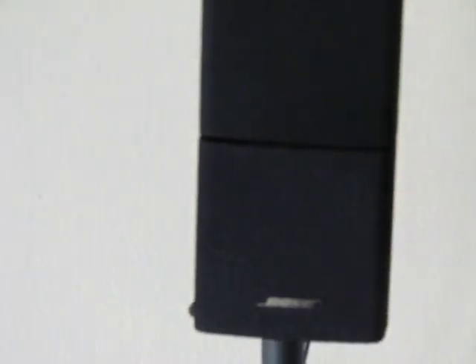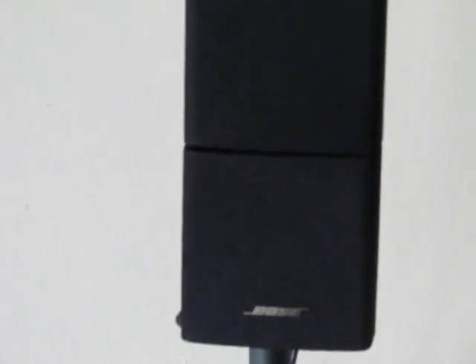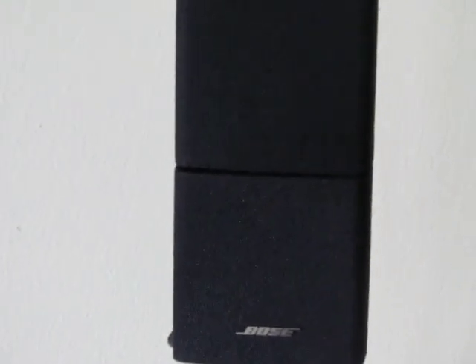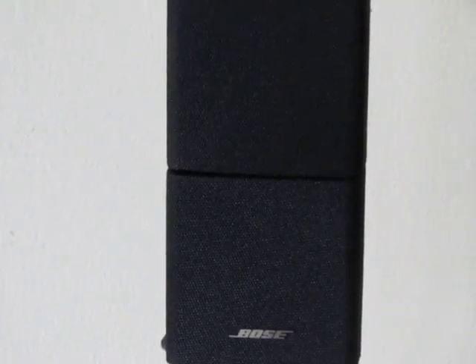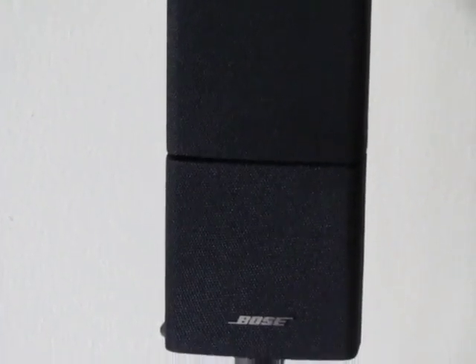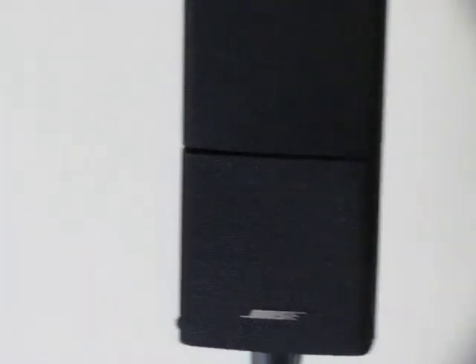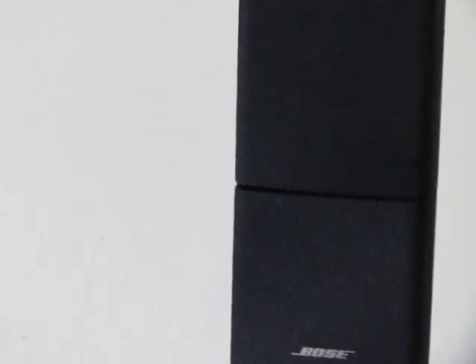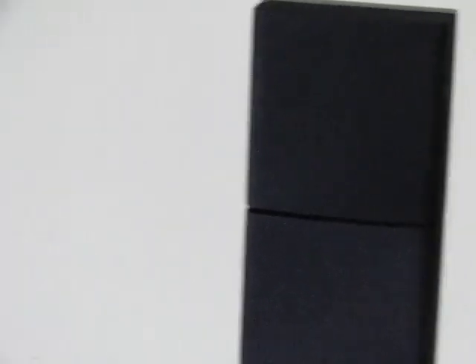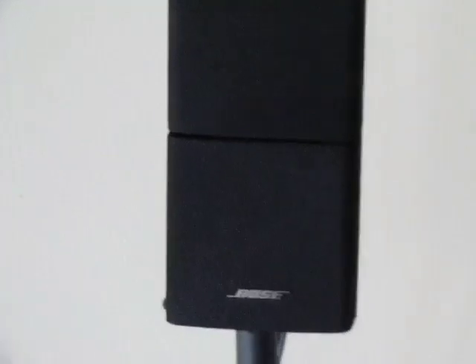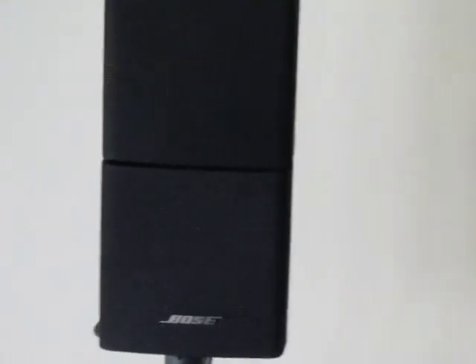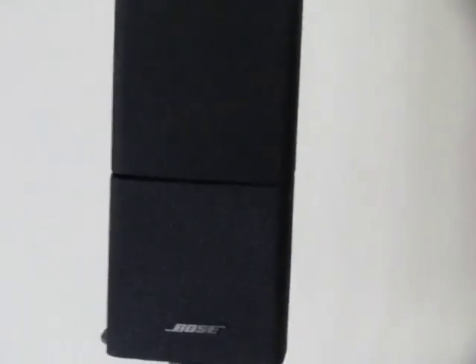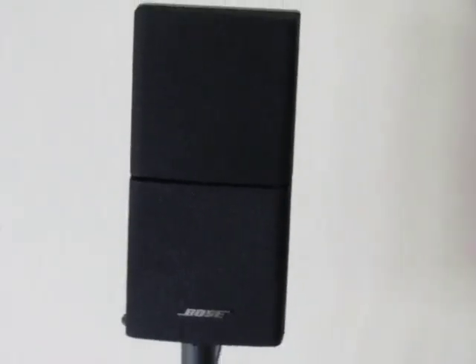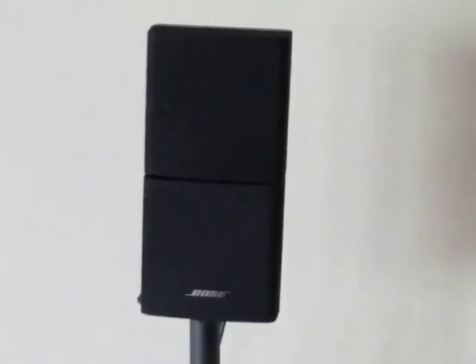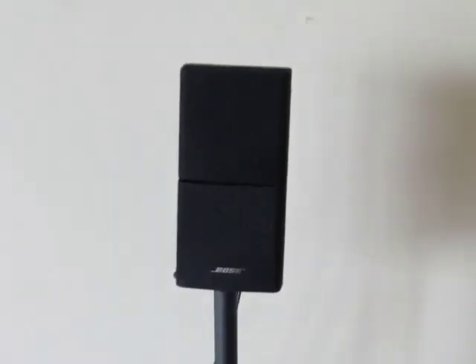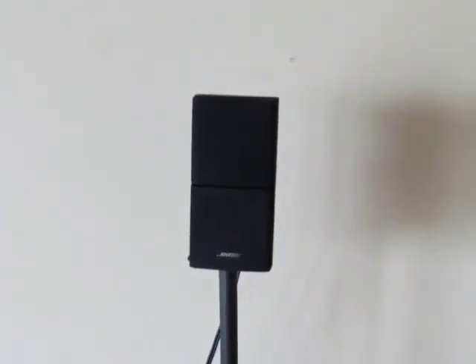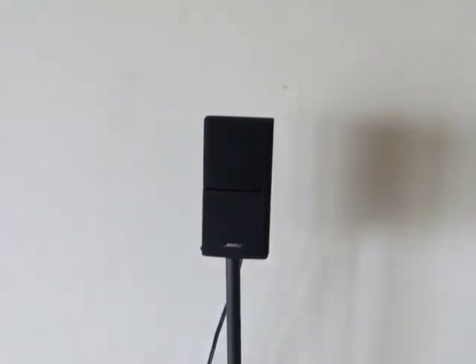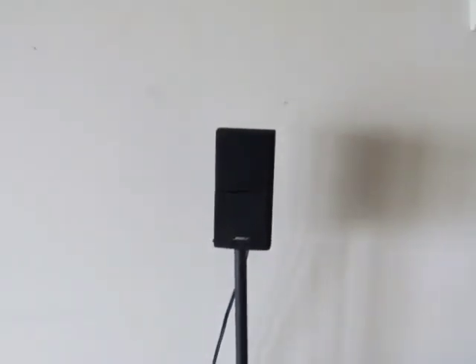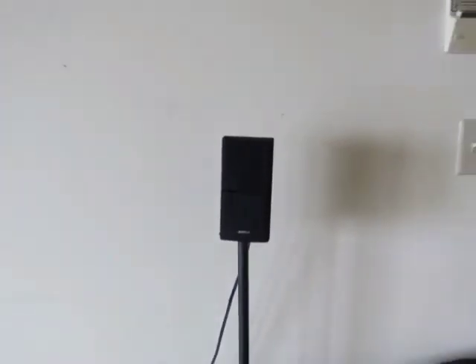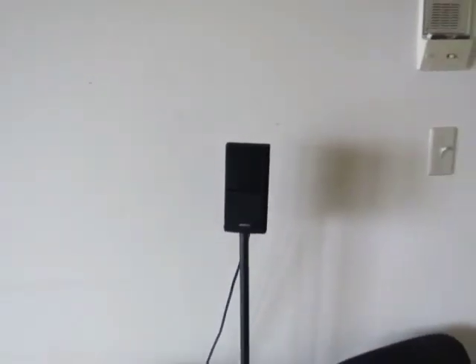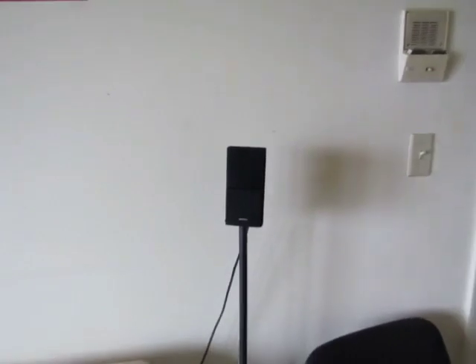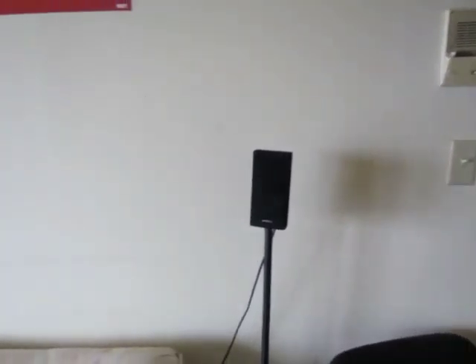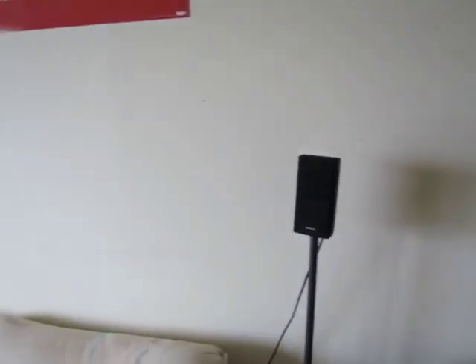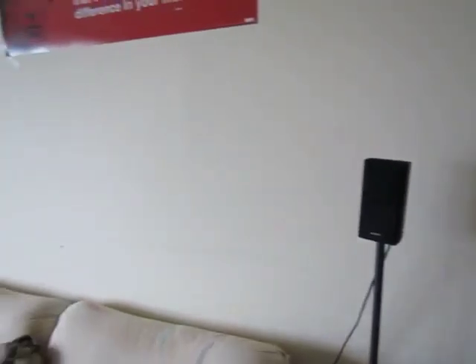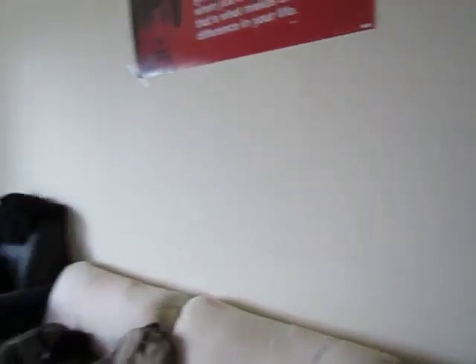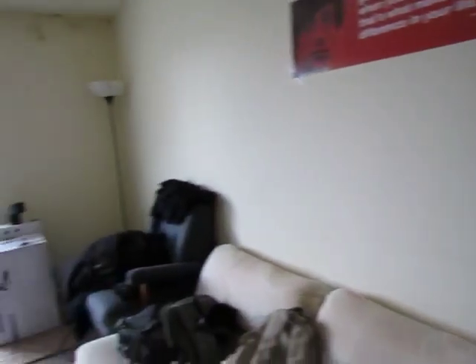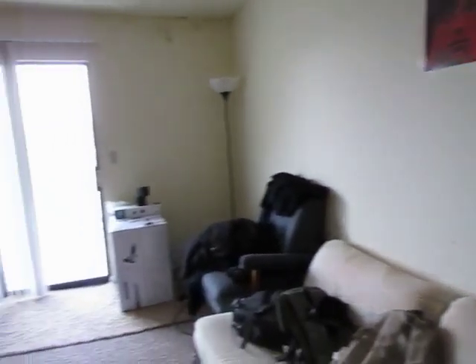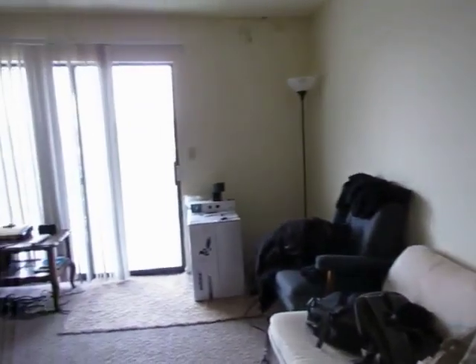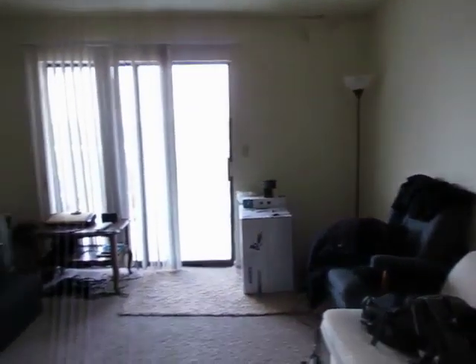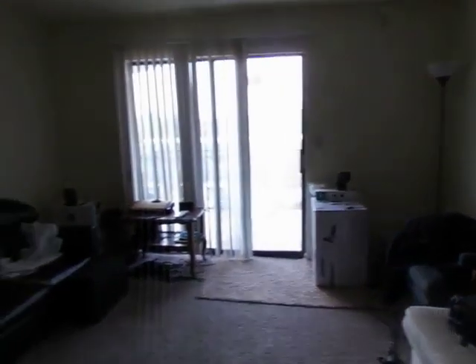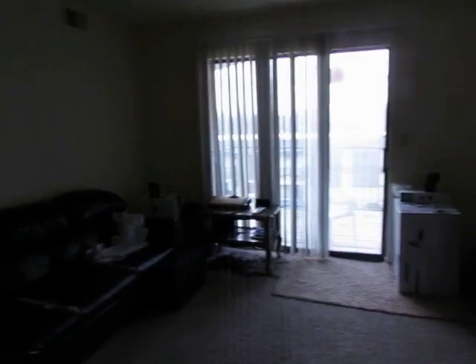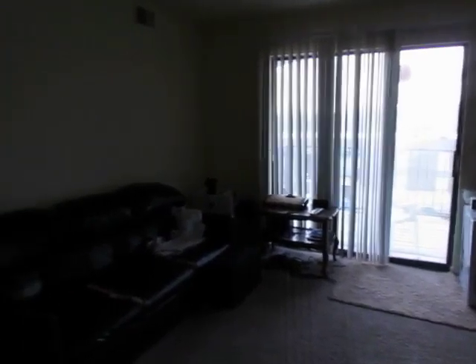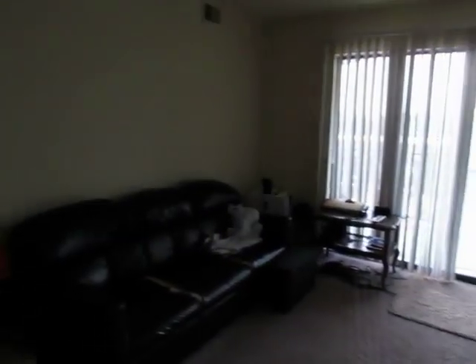Hello everyone. In my last video I showed the unboxing of the Lifestyle V25 Bose home theater system. Today I'm going to show you a small video about how to set it up after setting it up in my room.